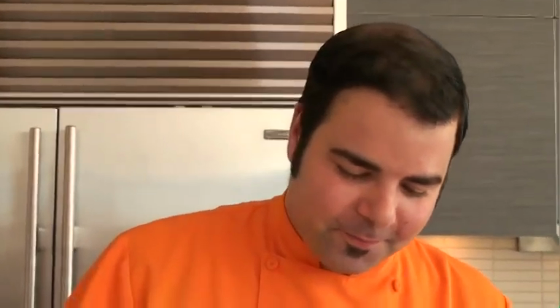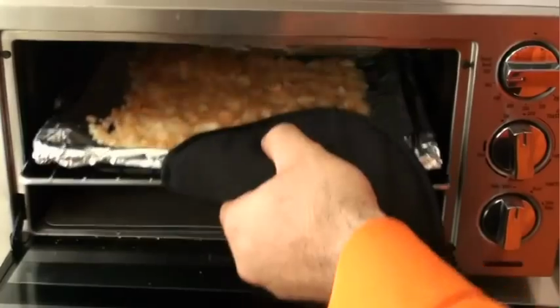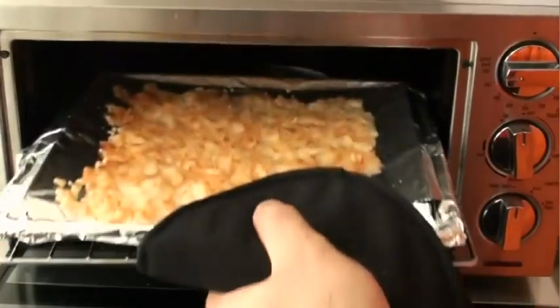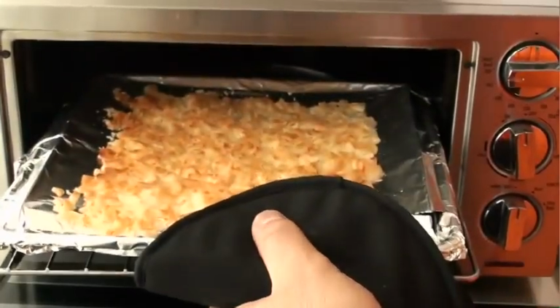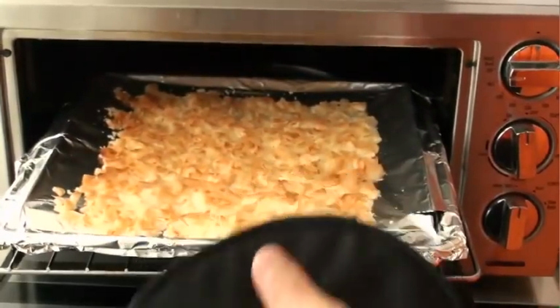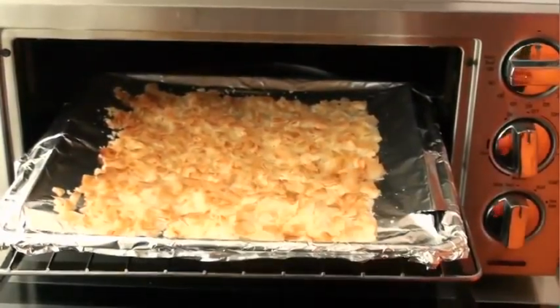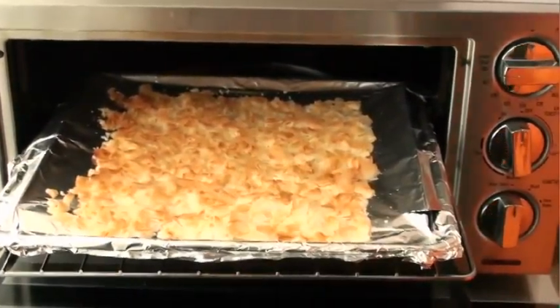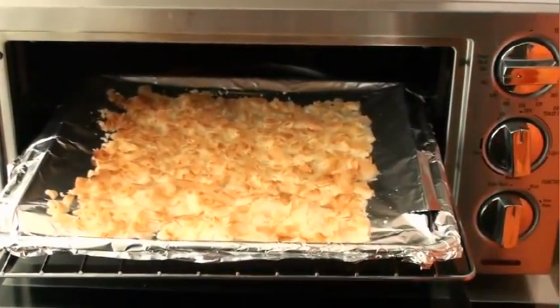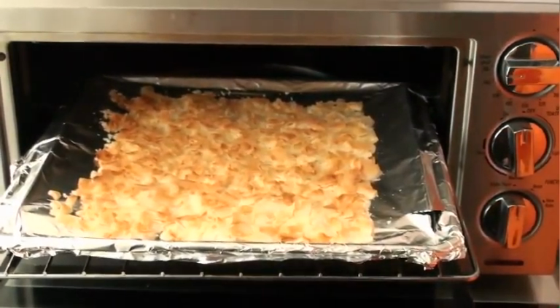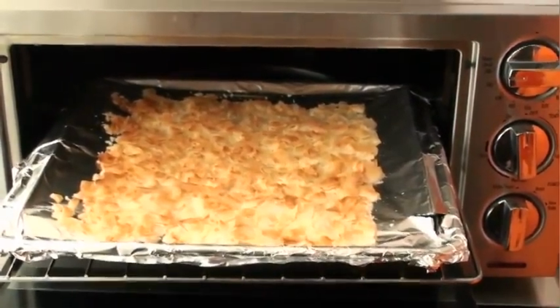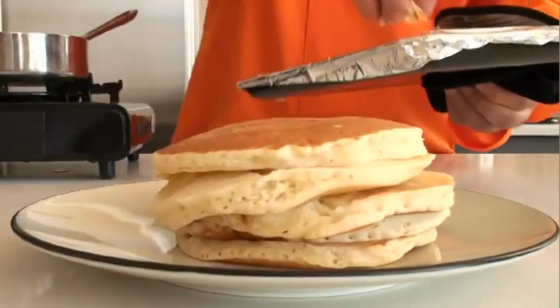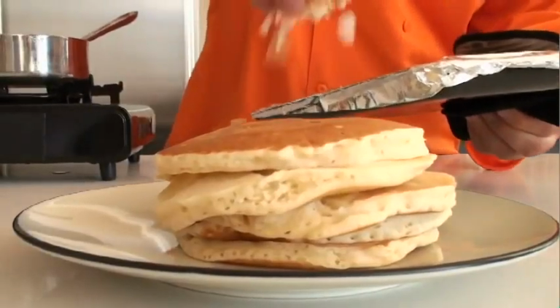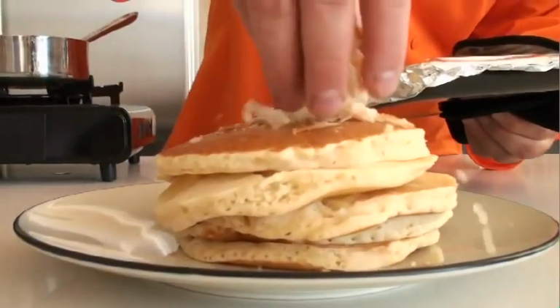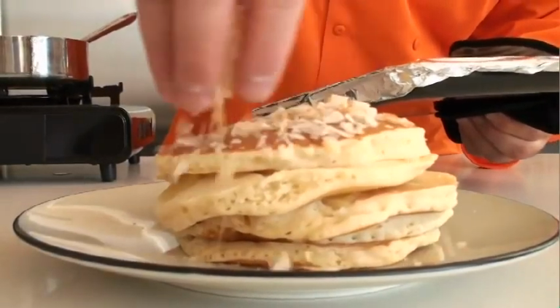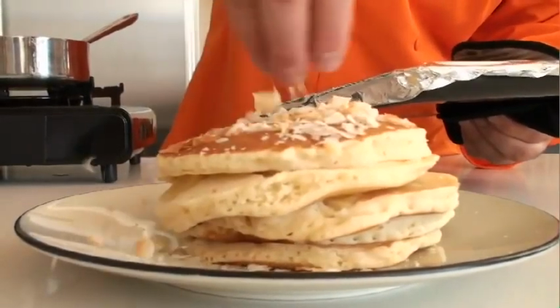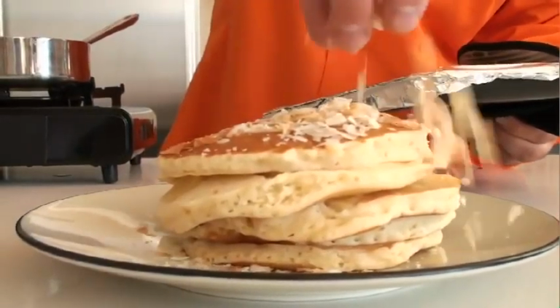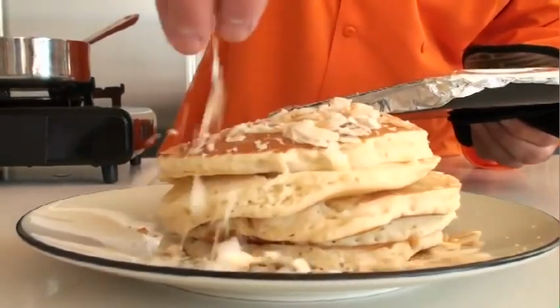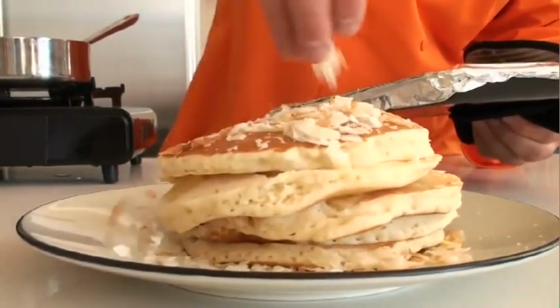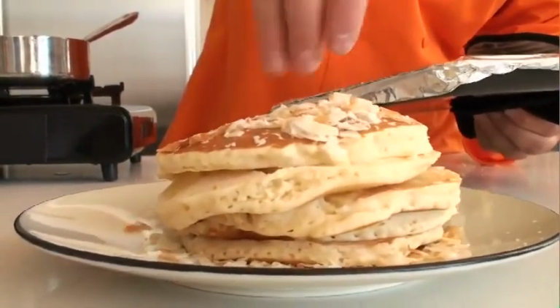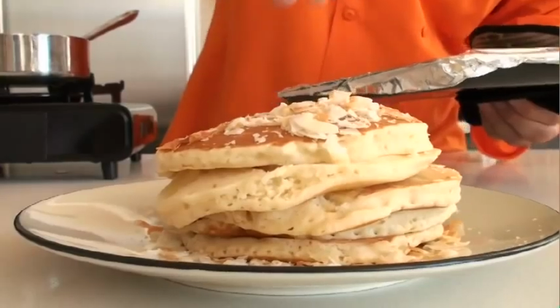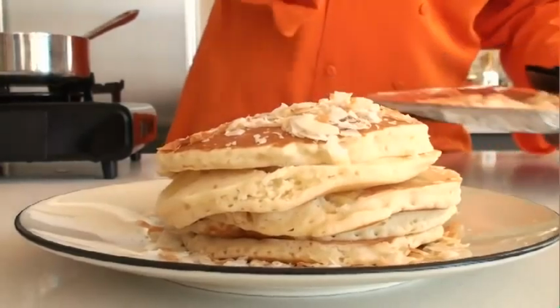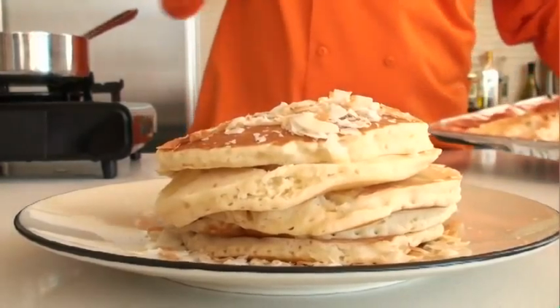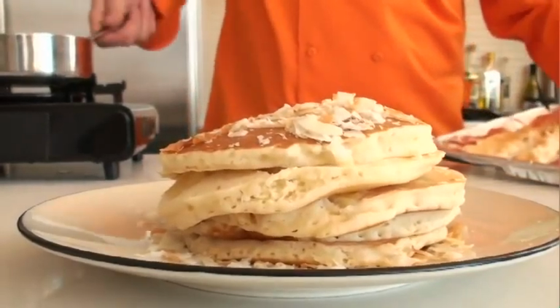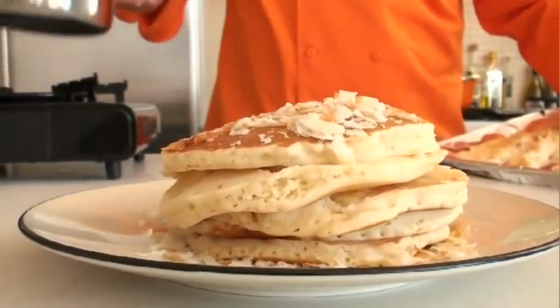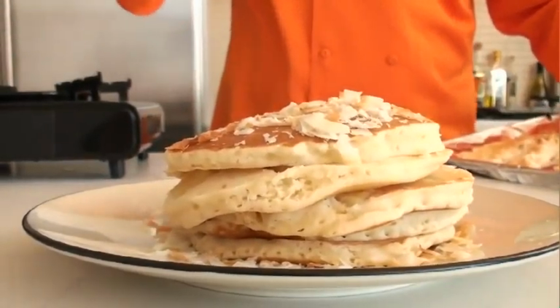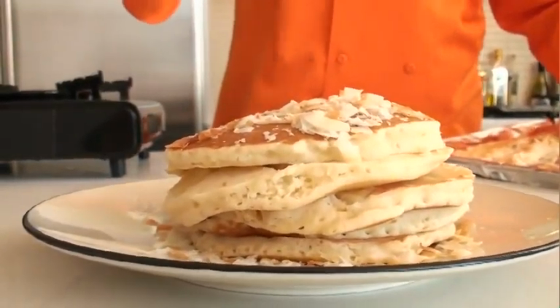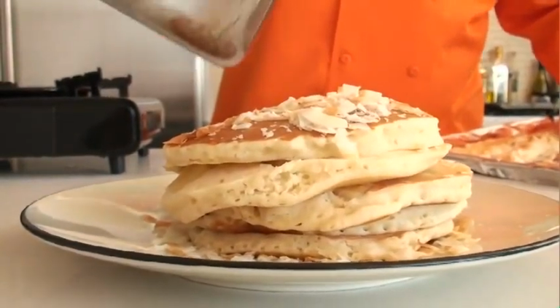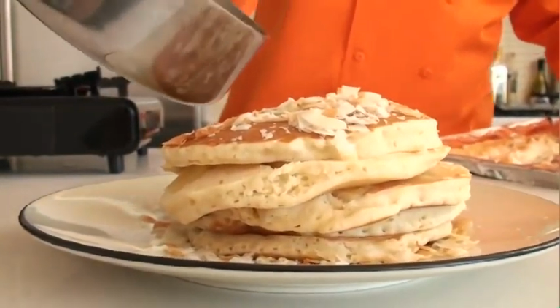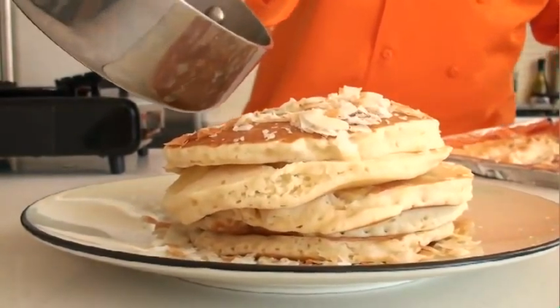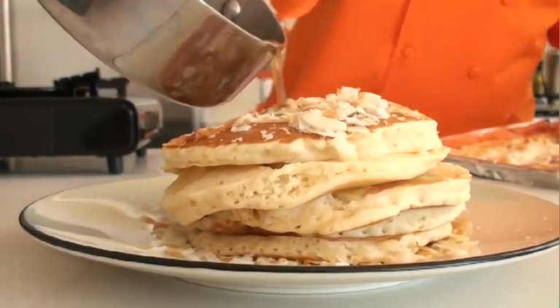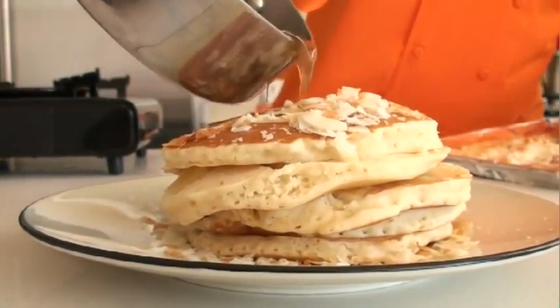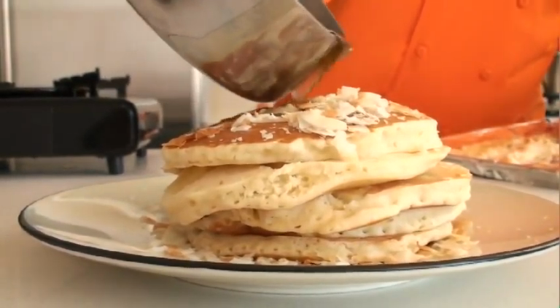I've toasted some coconut flakes in the toaster oven and I'm topping my stack of pancakes with it. And let's not forget the rum-flavored maple syrup.